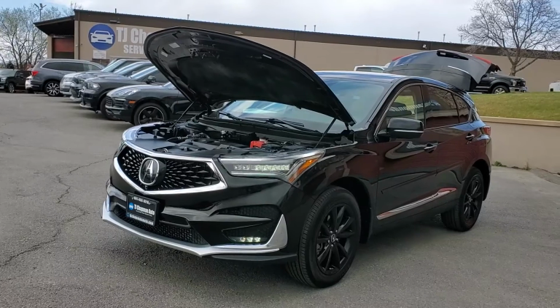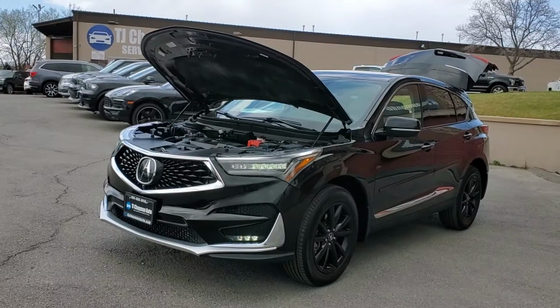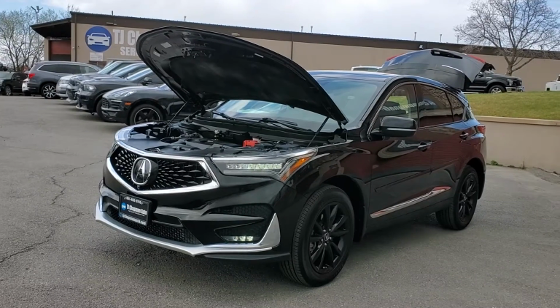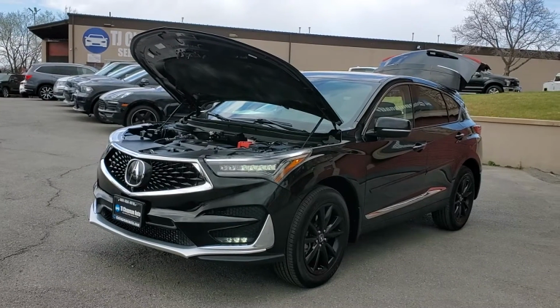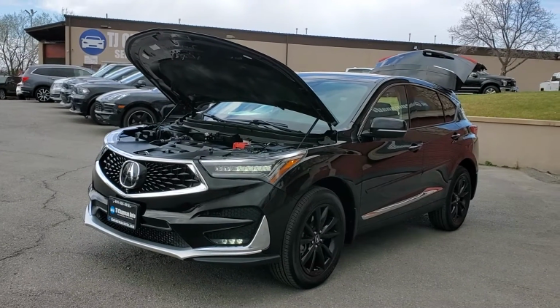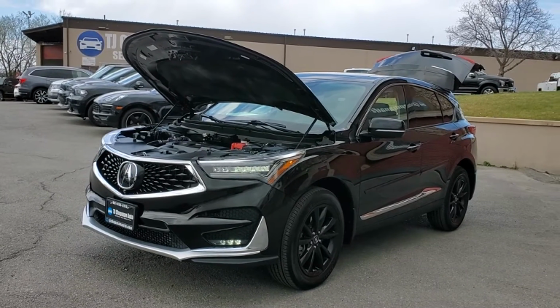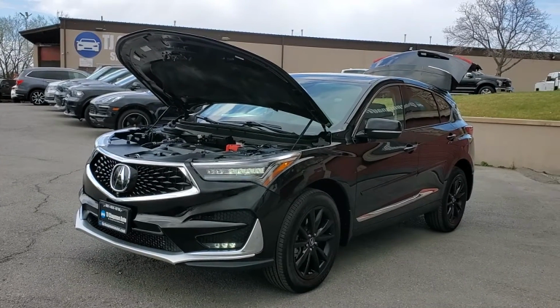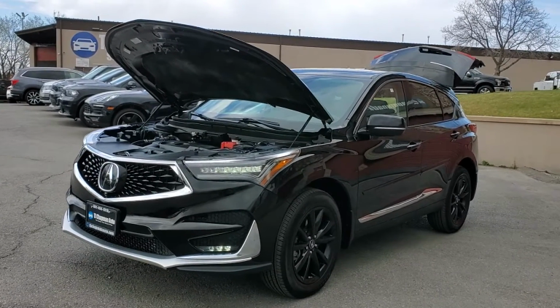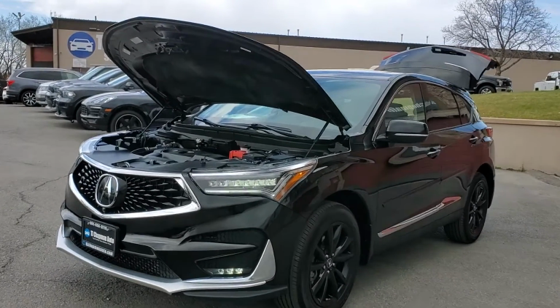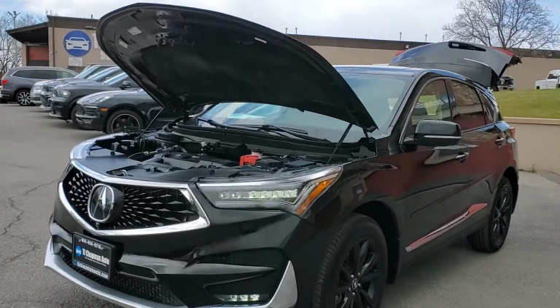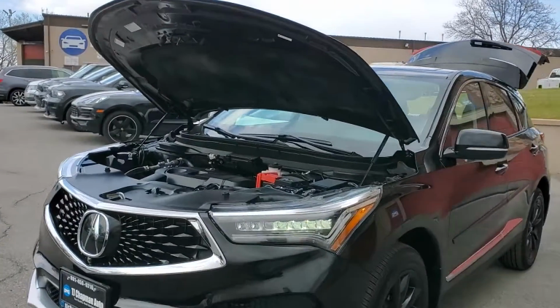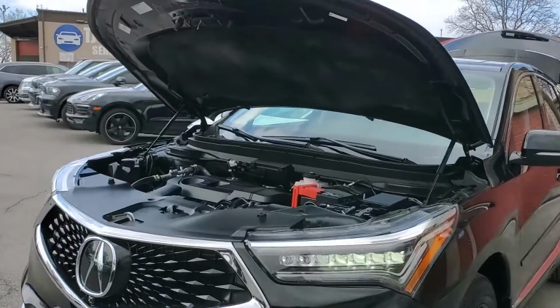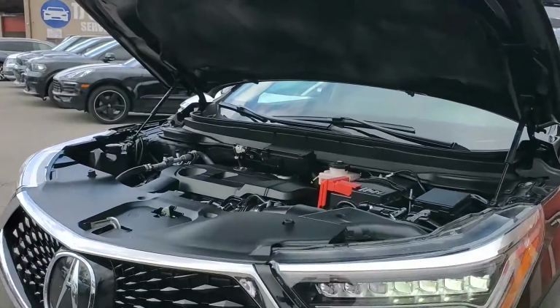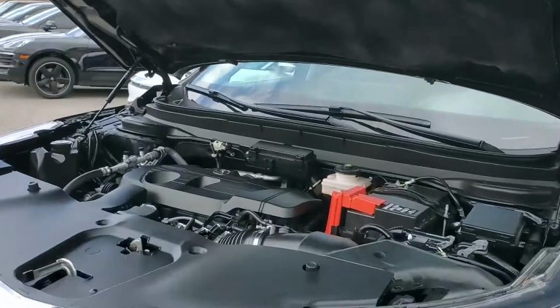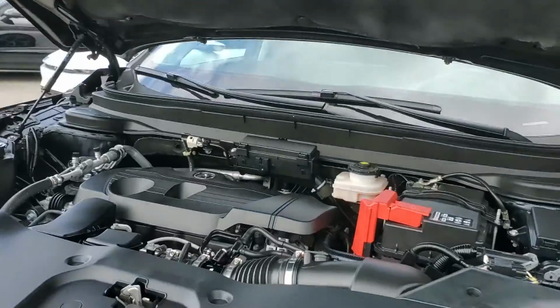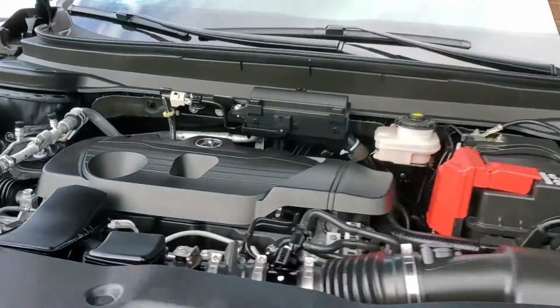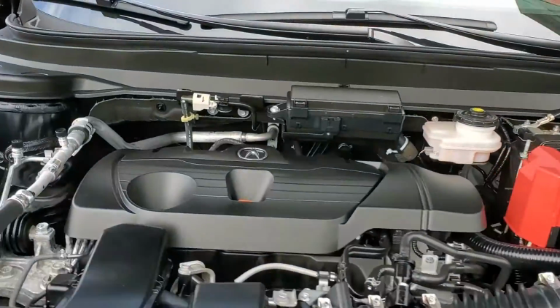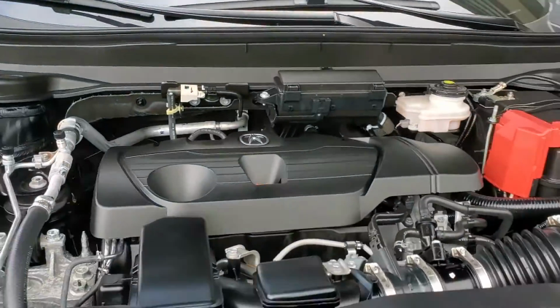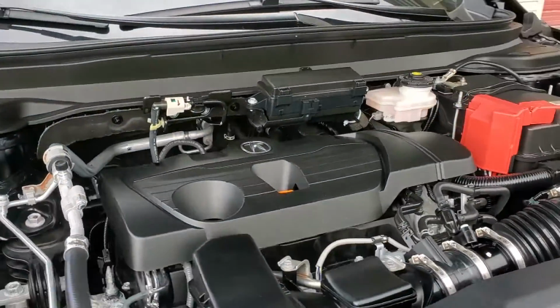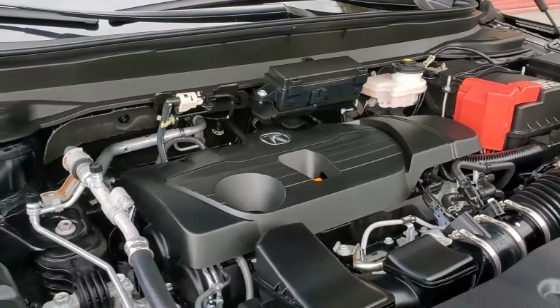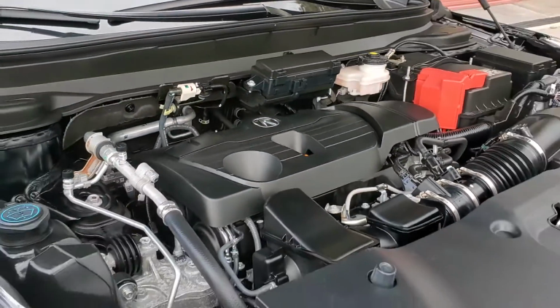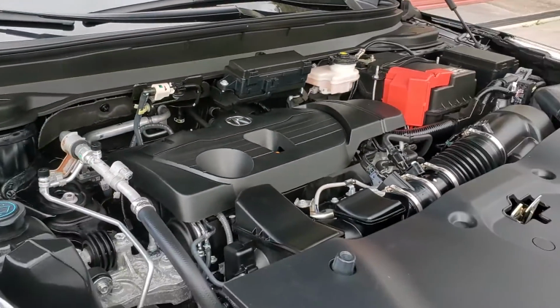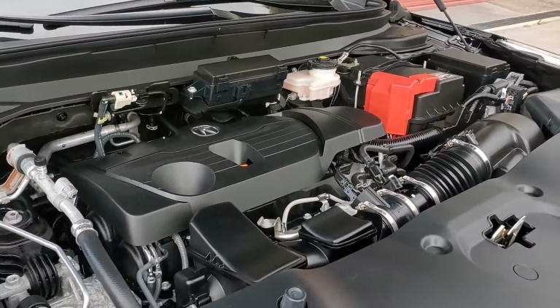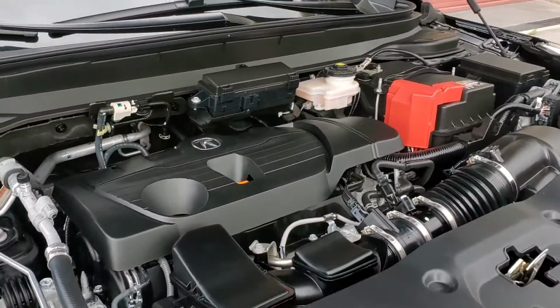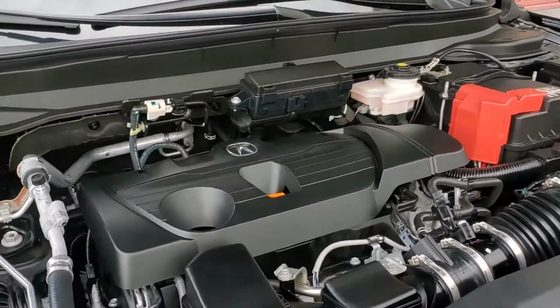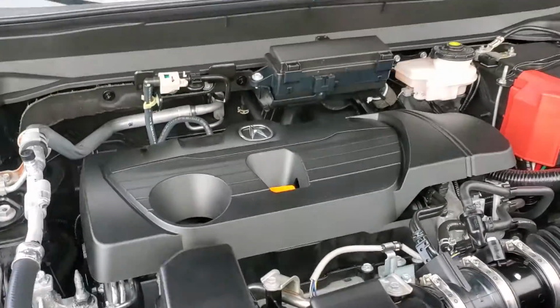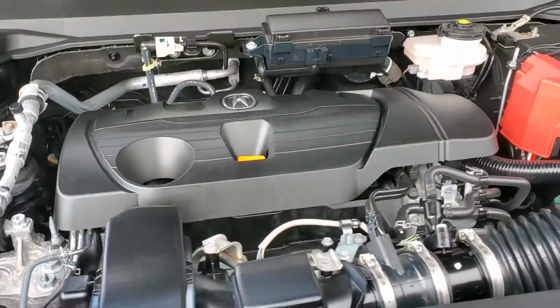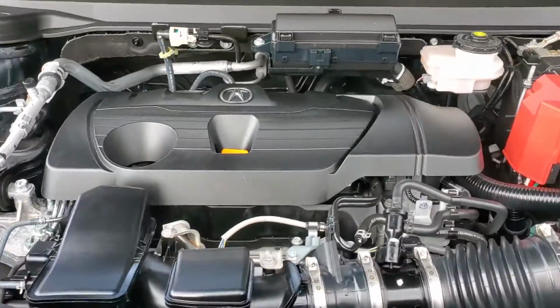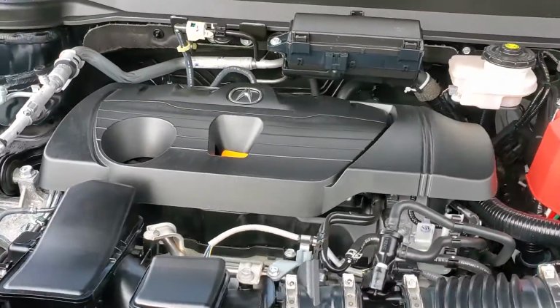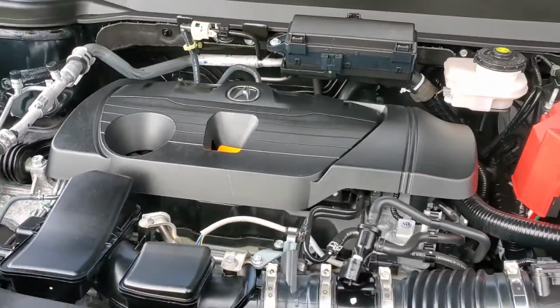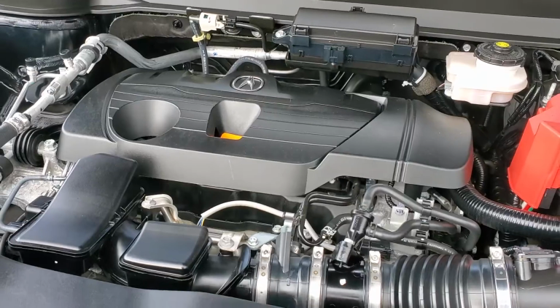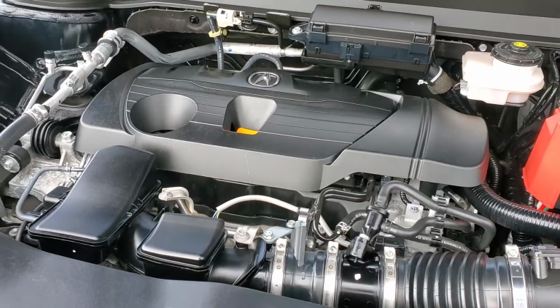Hello everyone, today we have a 2020 Acura RDX with all-wheel drive. That is running smooth, so I'm going to go ahead and close this up and take you for a tour.